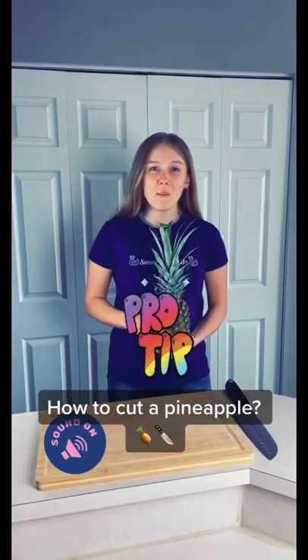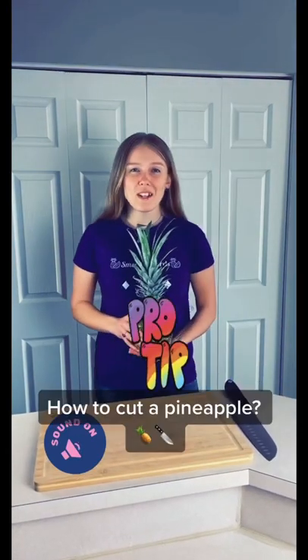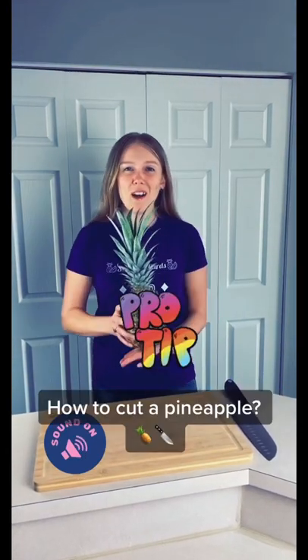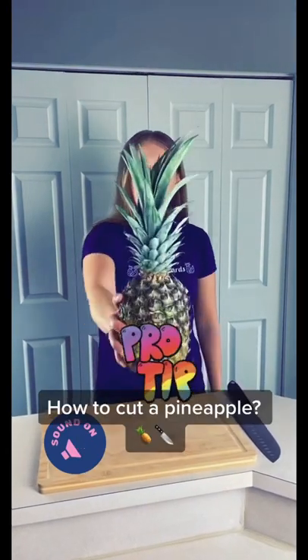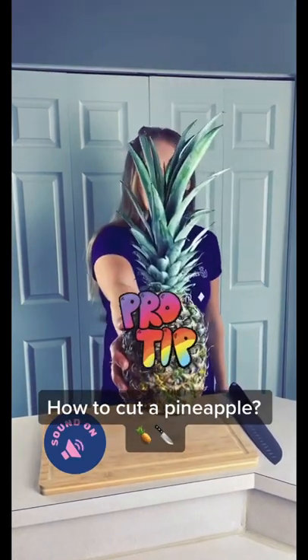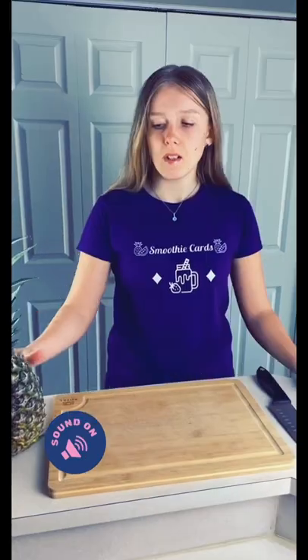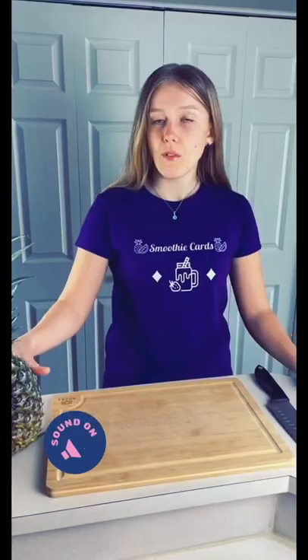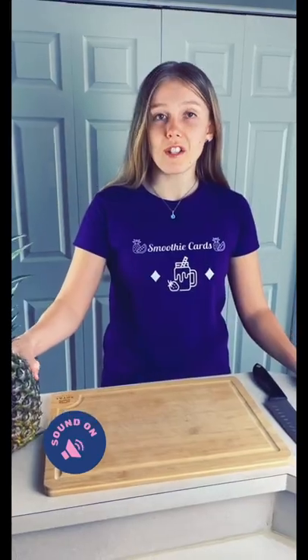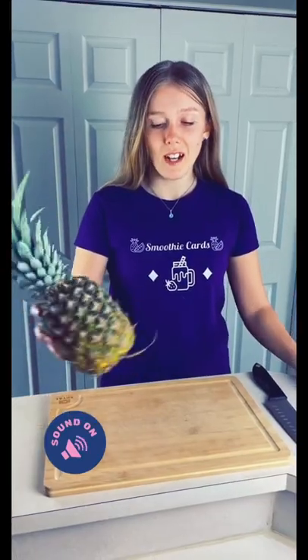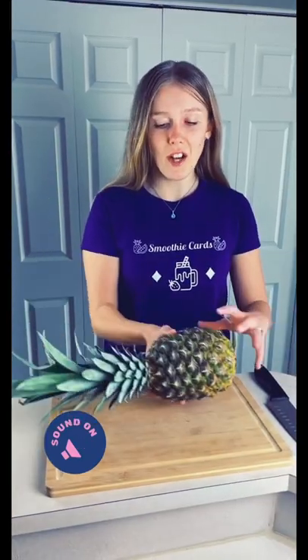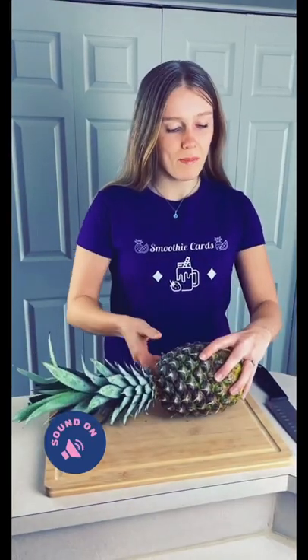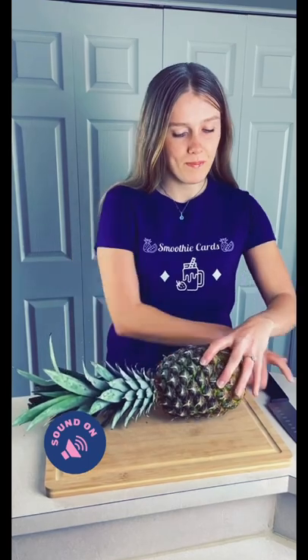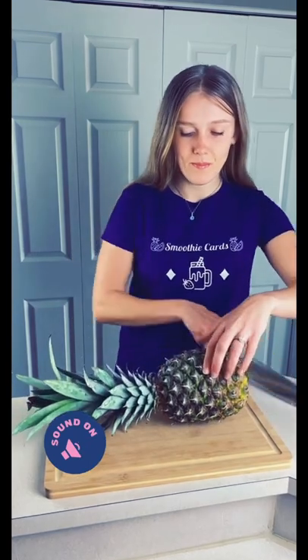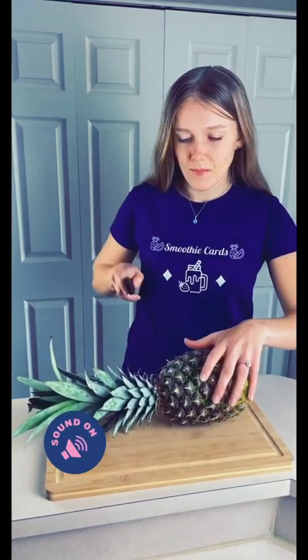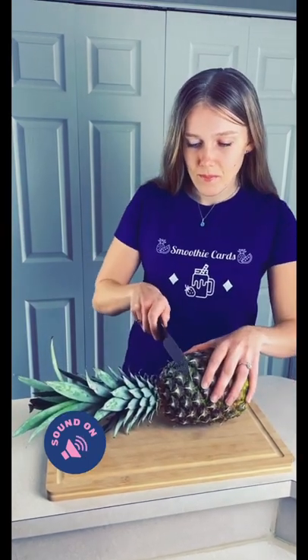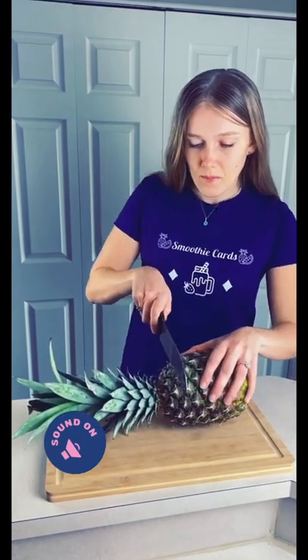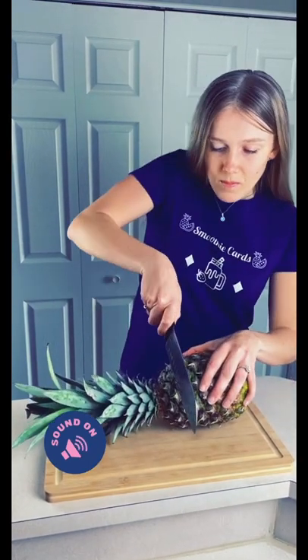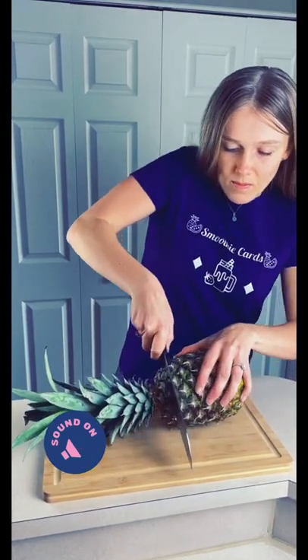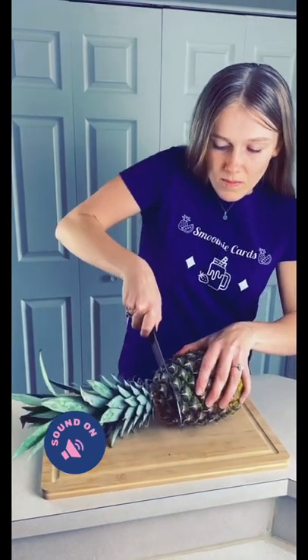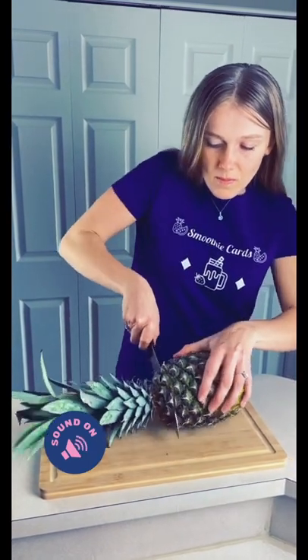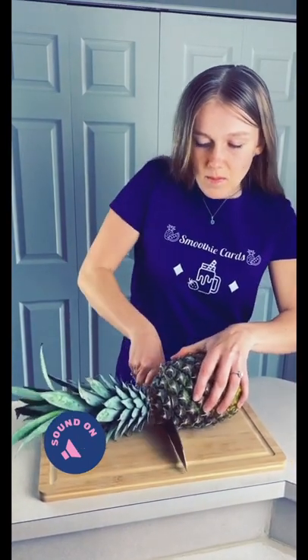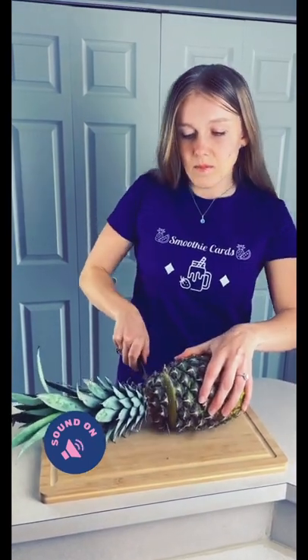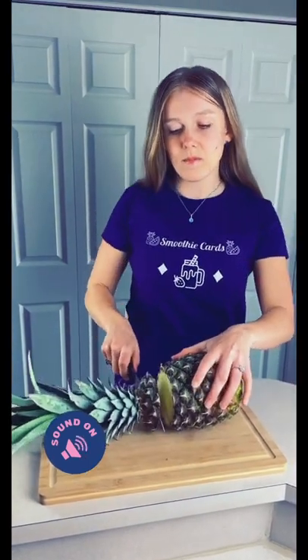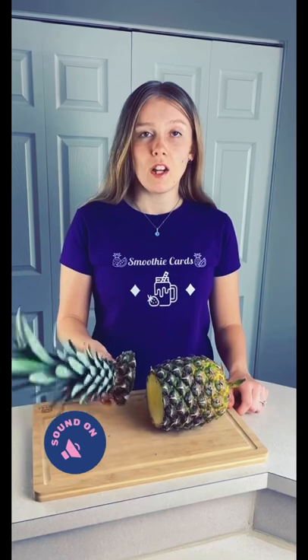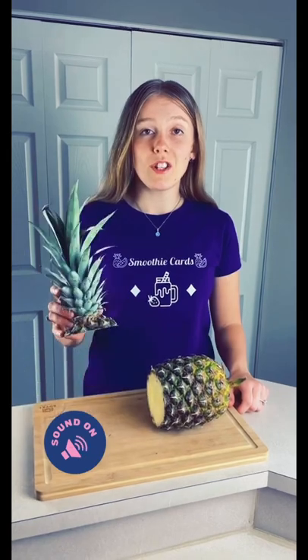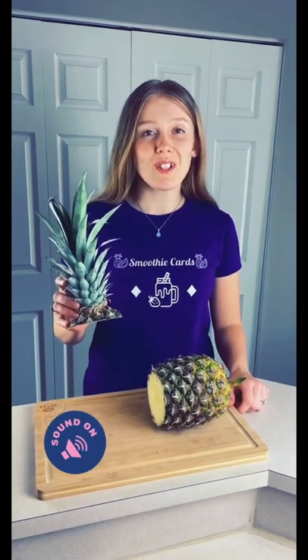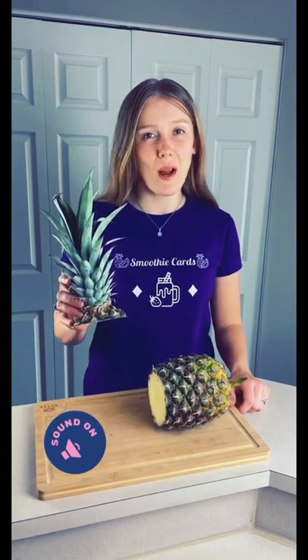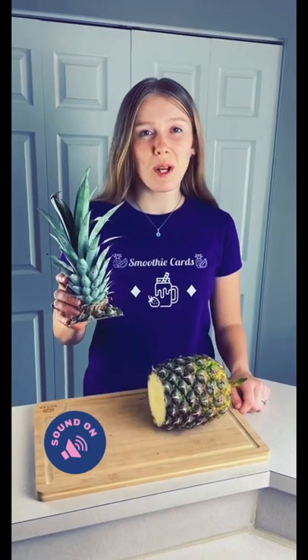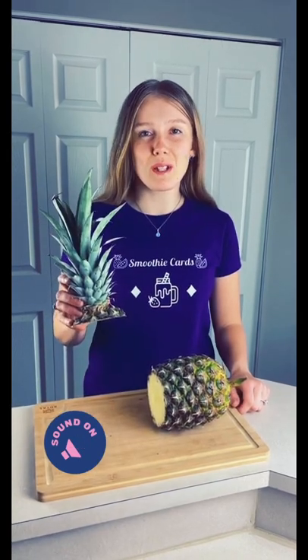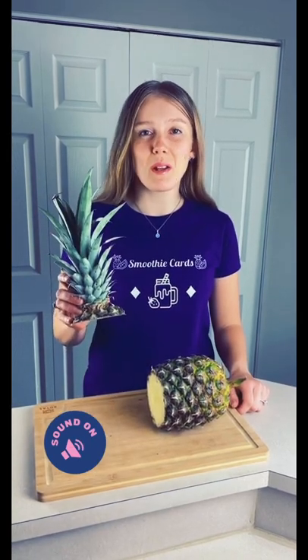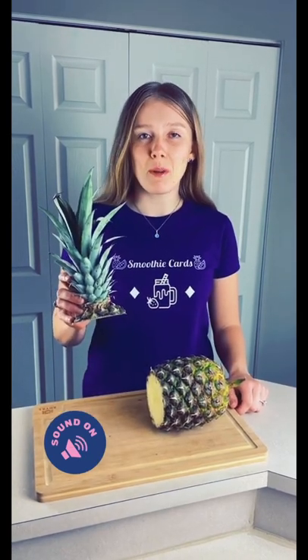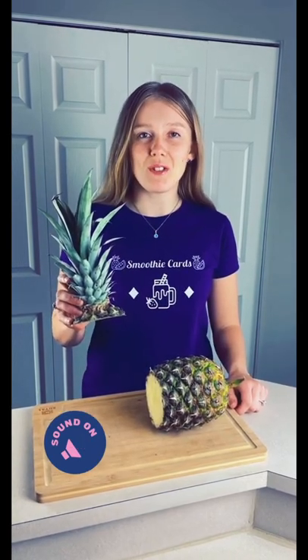Pro tip on how to cut a pineapple. First, cut the top. Don't toss the scraps — we're going to use them in upcoming videos.